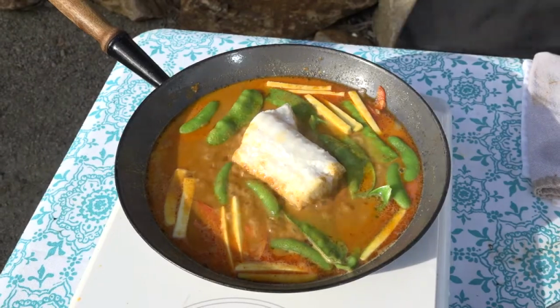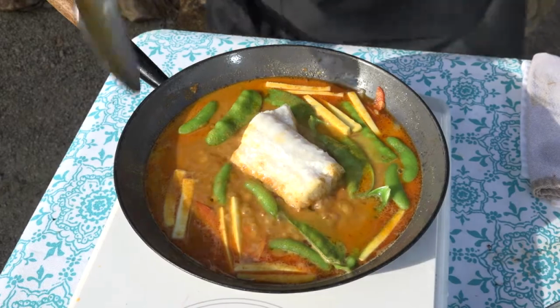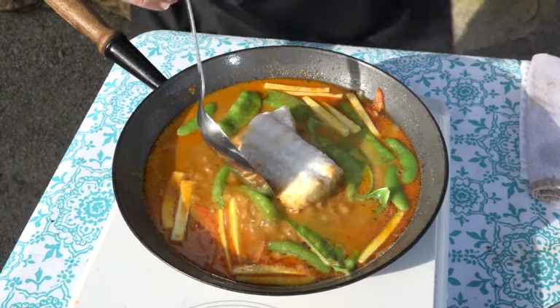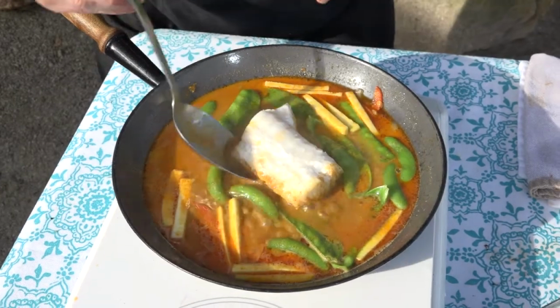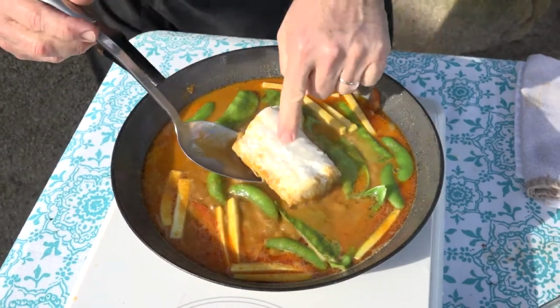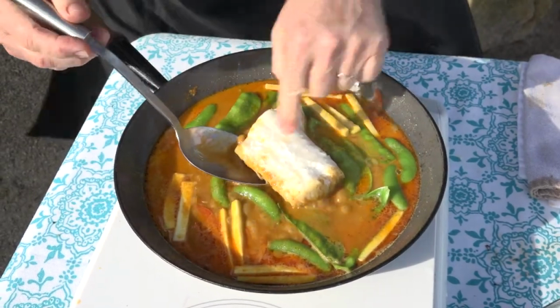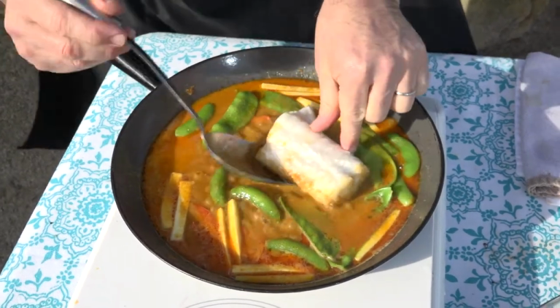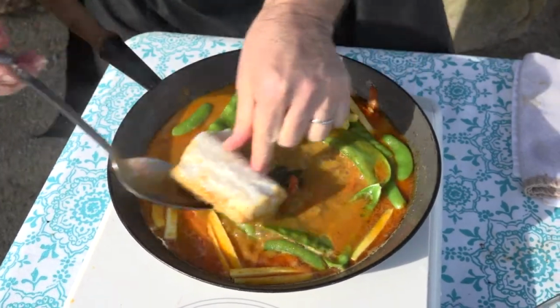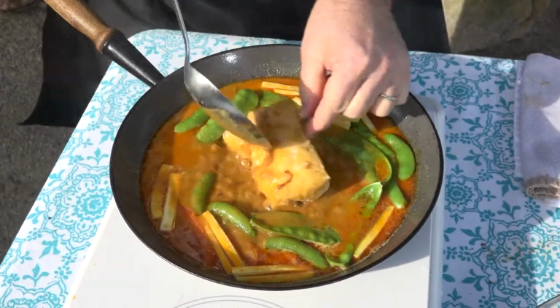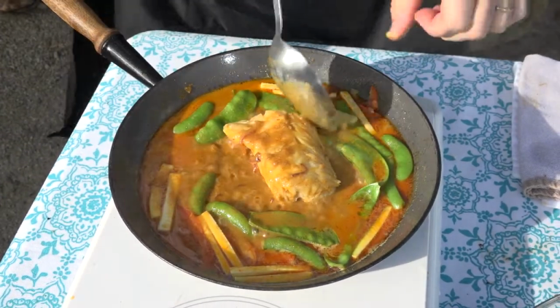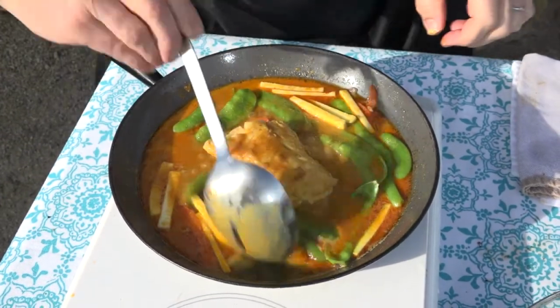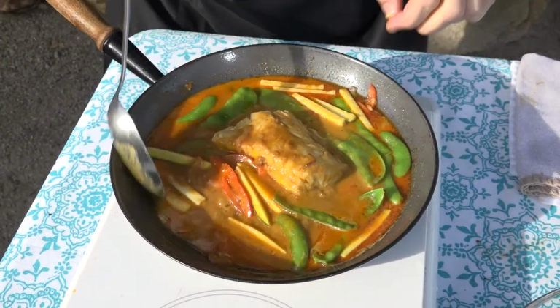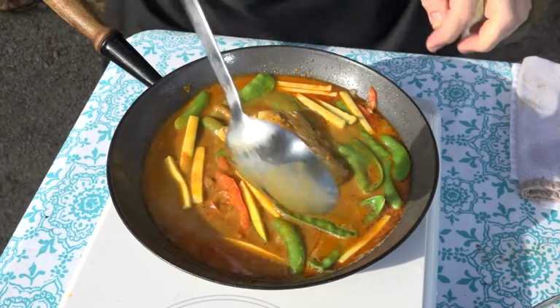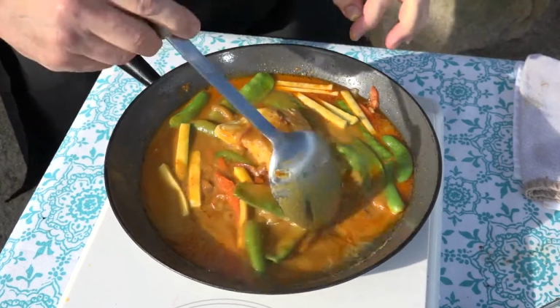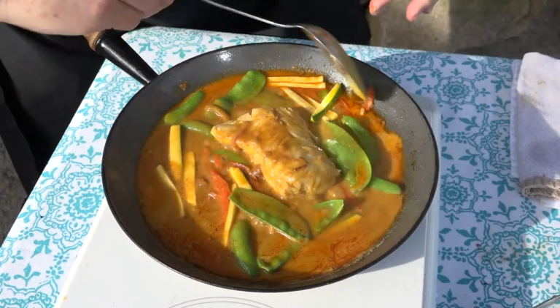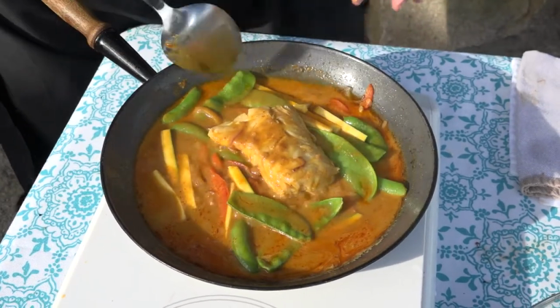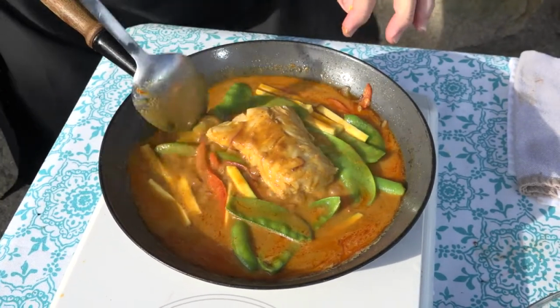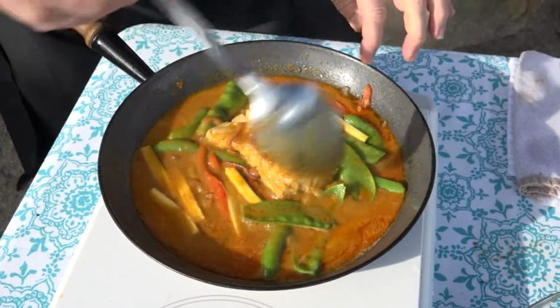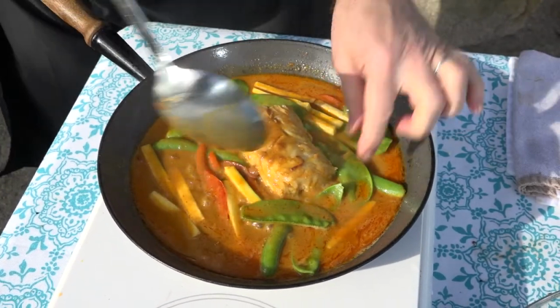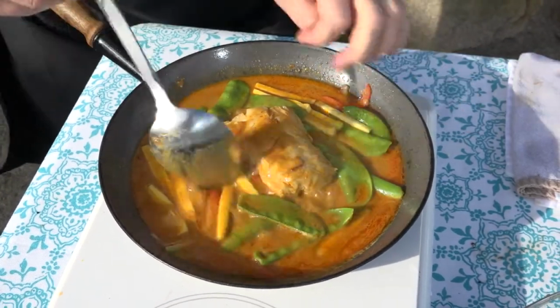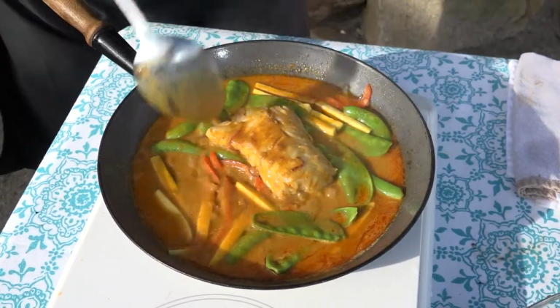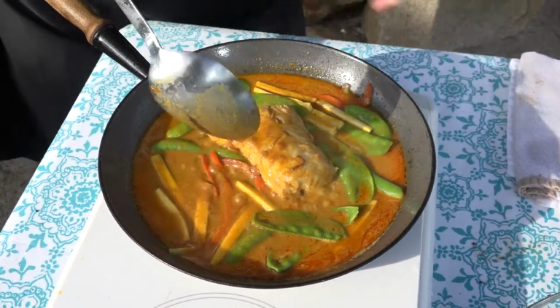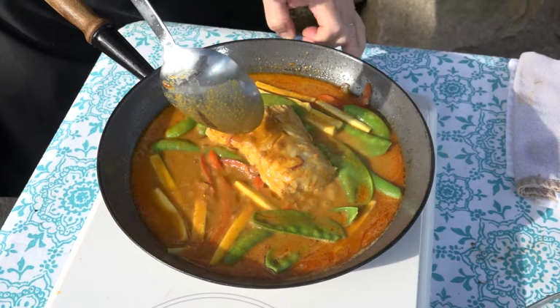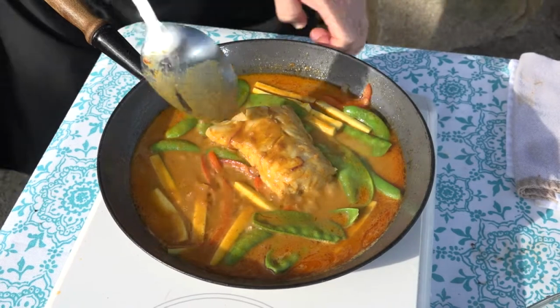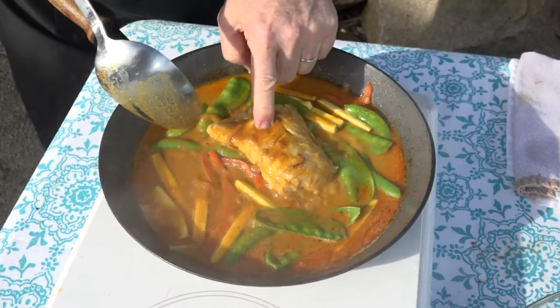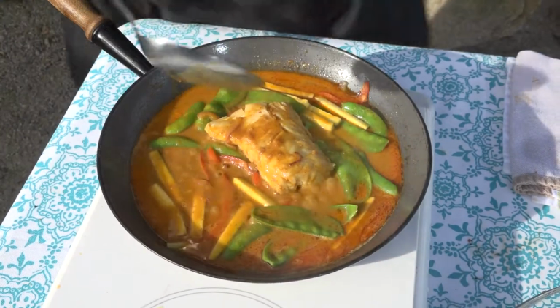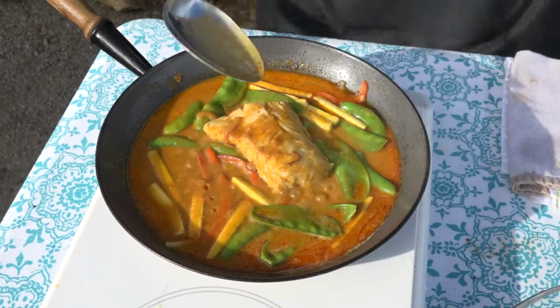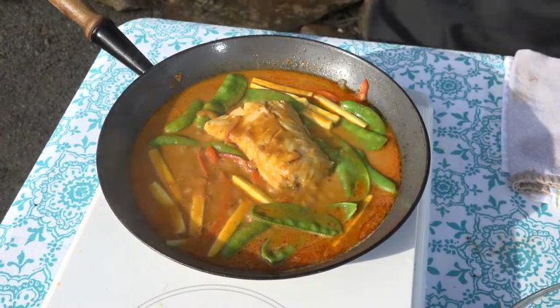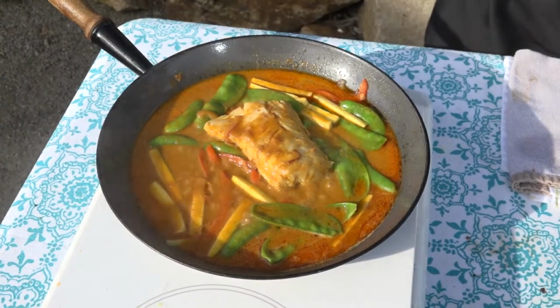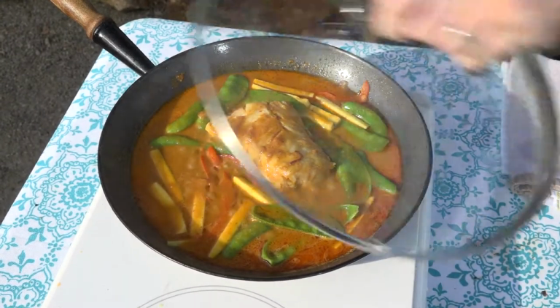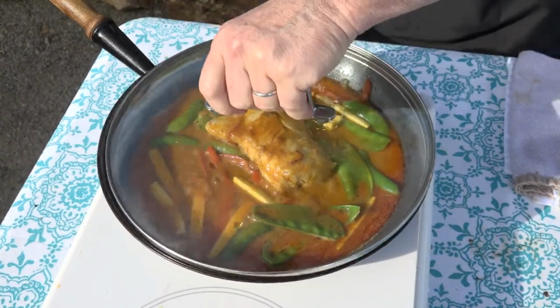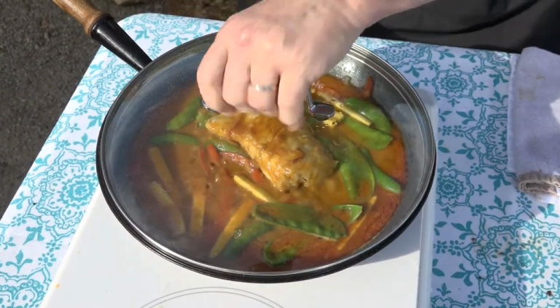That's about six minutes in — it's getting nice and soft. Beautiful. Look at our veg. Great thing about this is the veg cooks in the sauce, but we're not going to overcook them, so they still have a little bit of crunch. I reckon that's another four minutes and we're done.